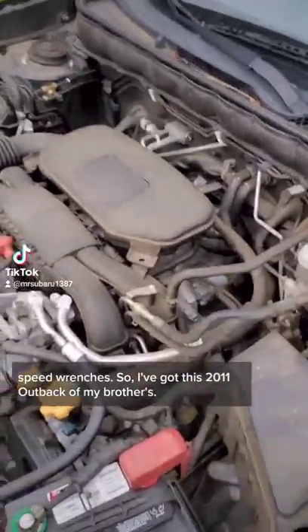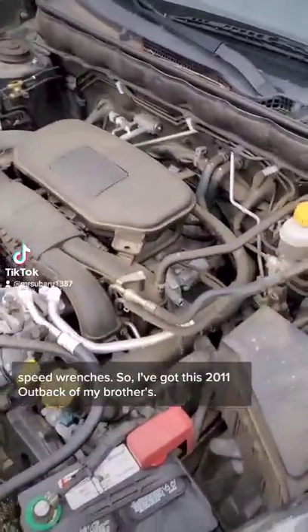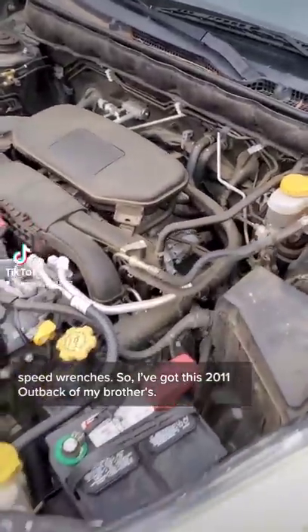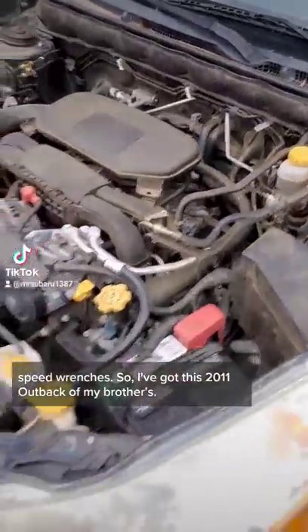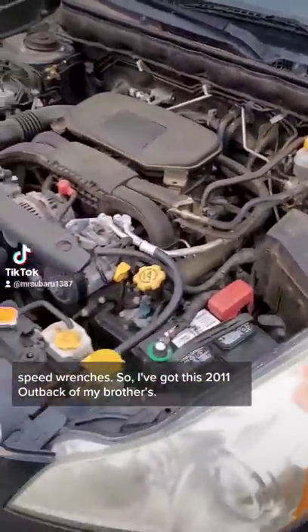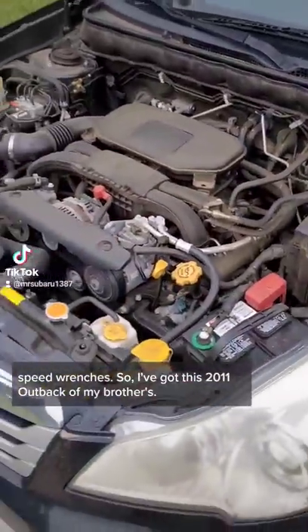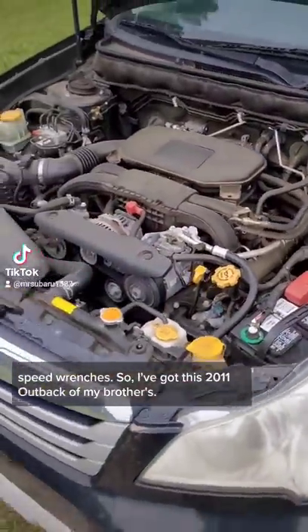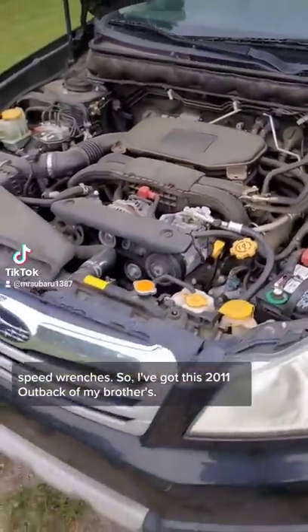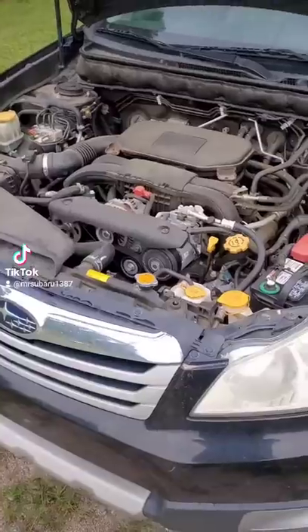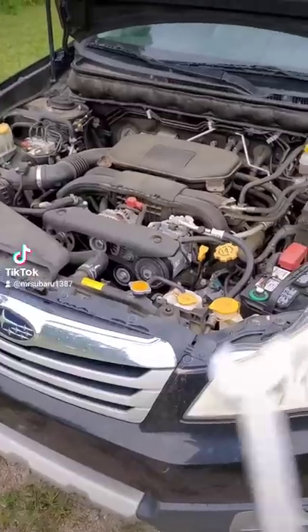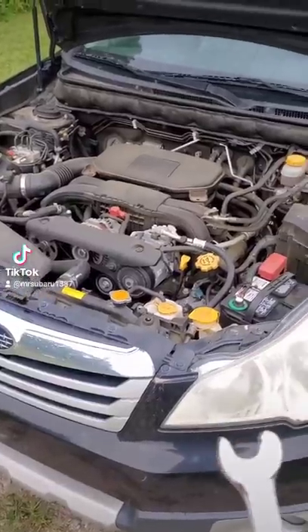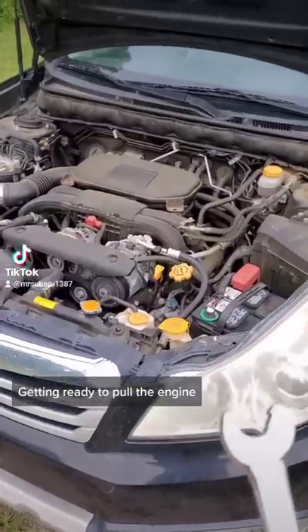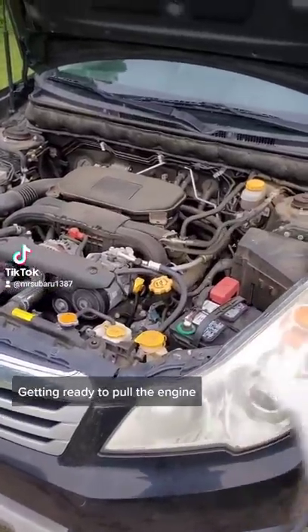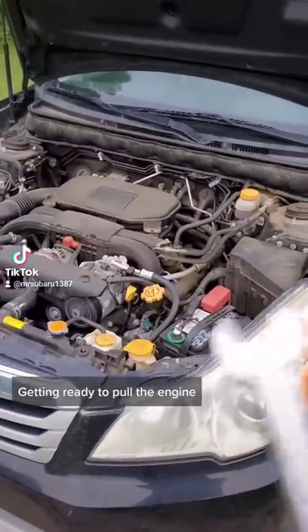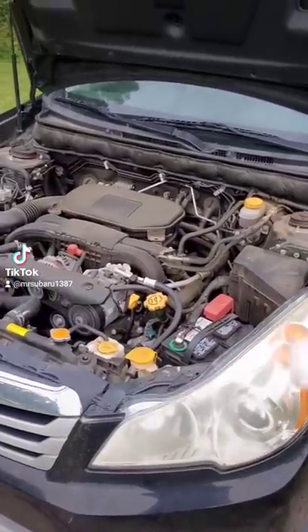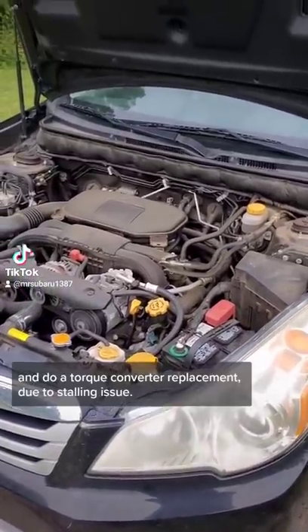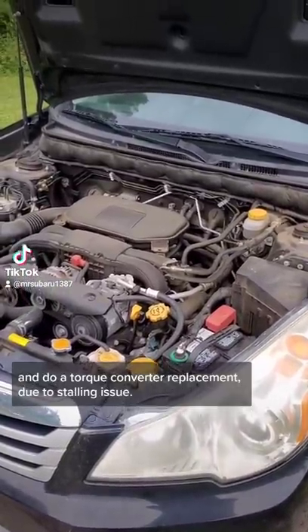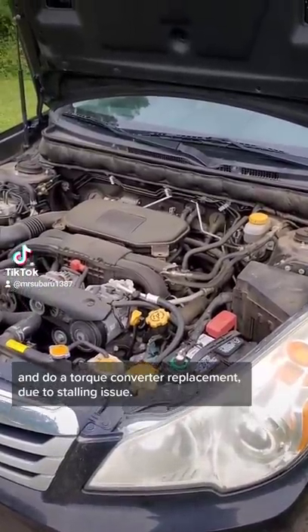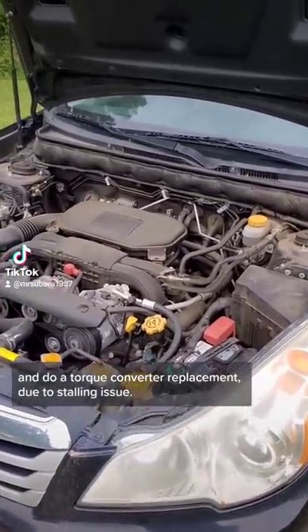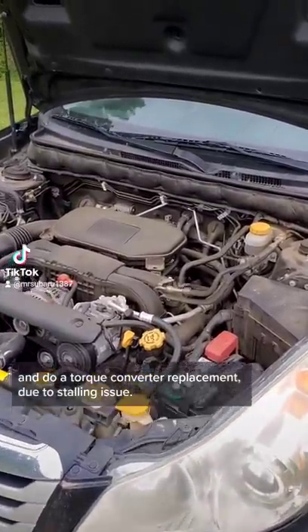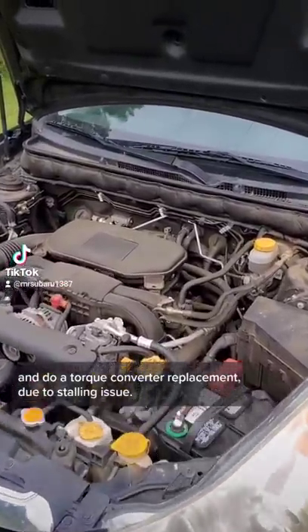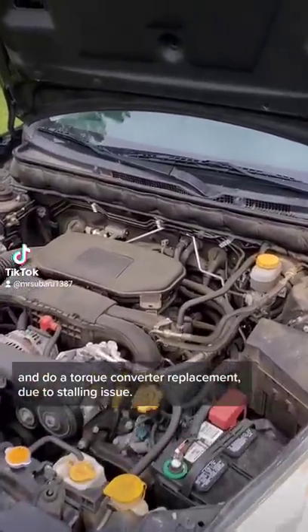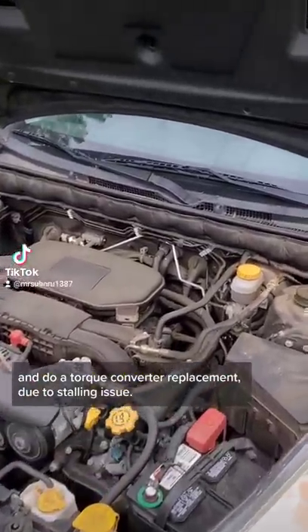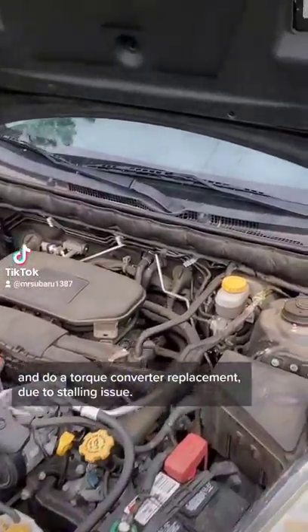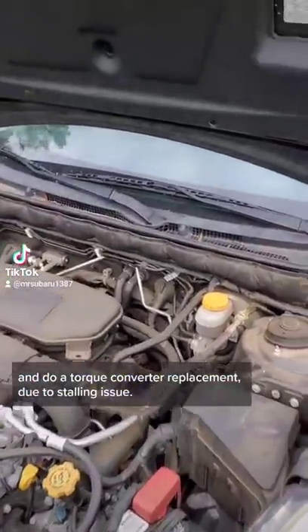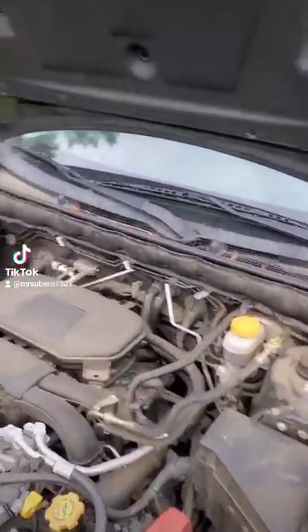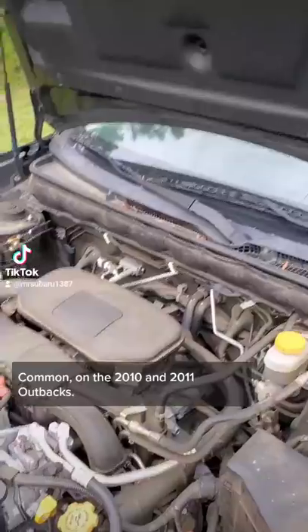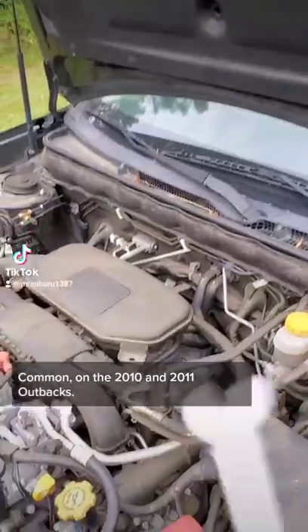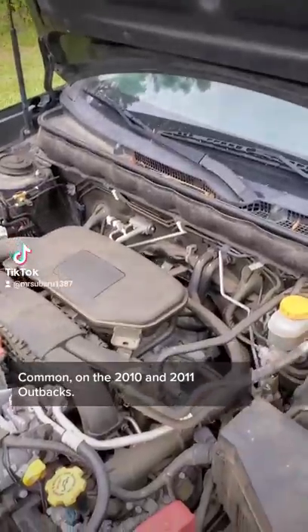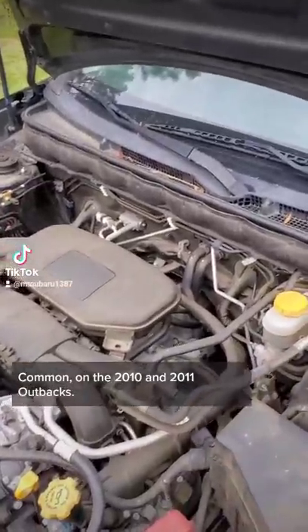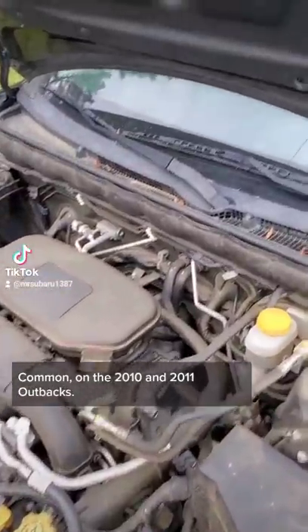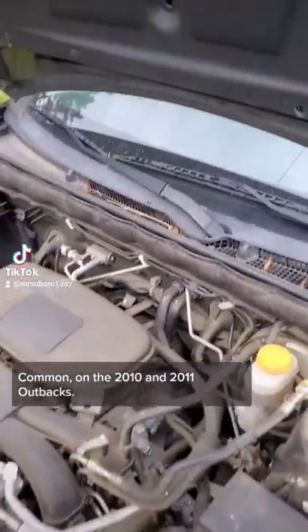I've got this 2011 Outback and my brother's getting ready to pull the engine and do a torque converter replacement due to a stalling issue, common on the 2010 and 2011 Outbacks.